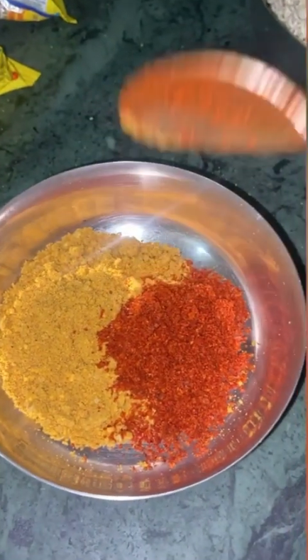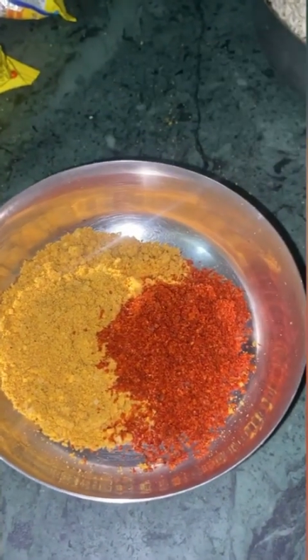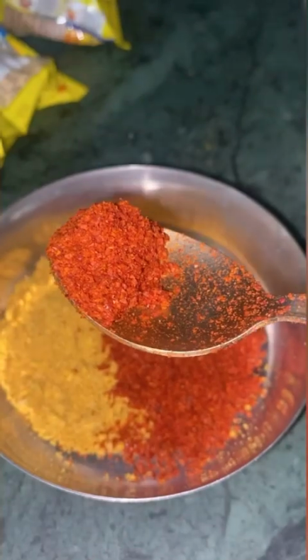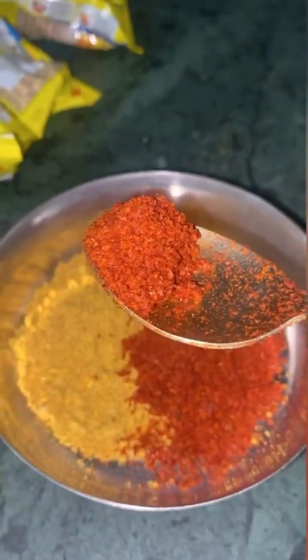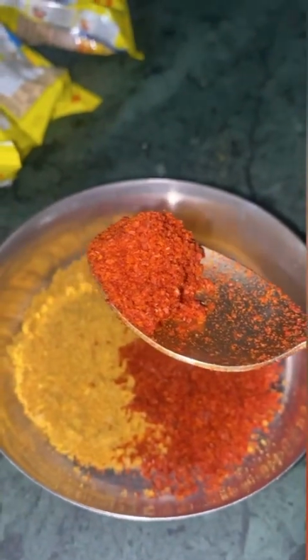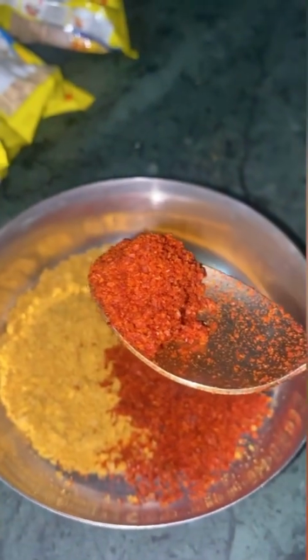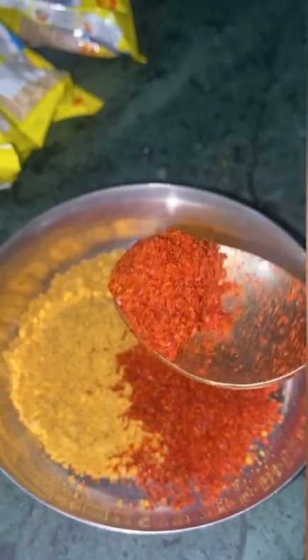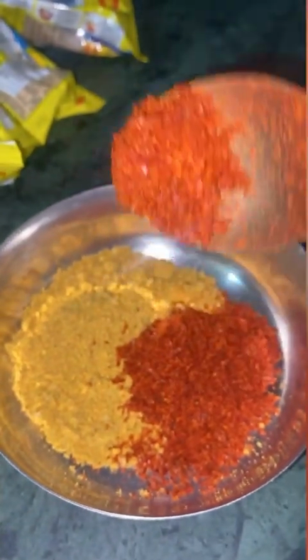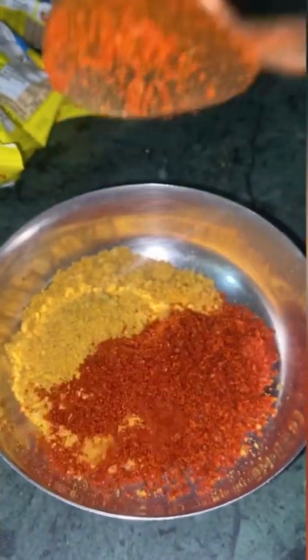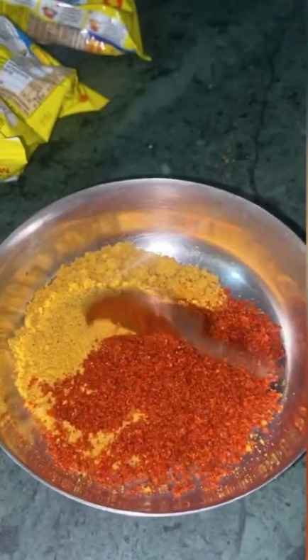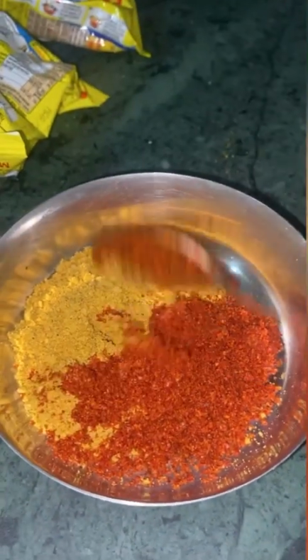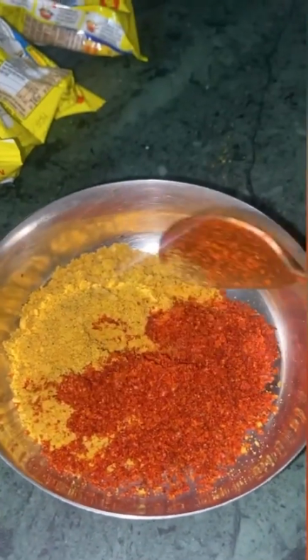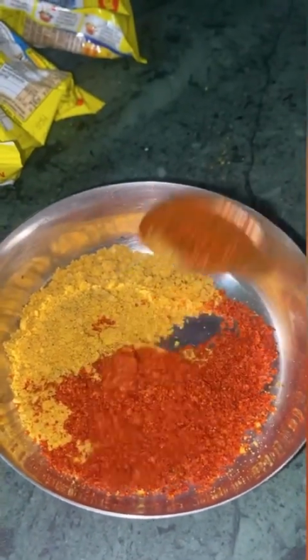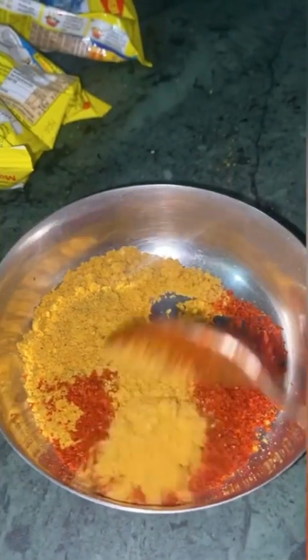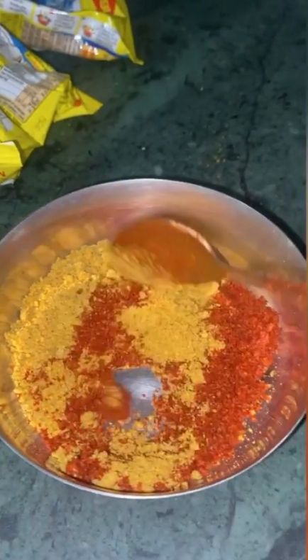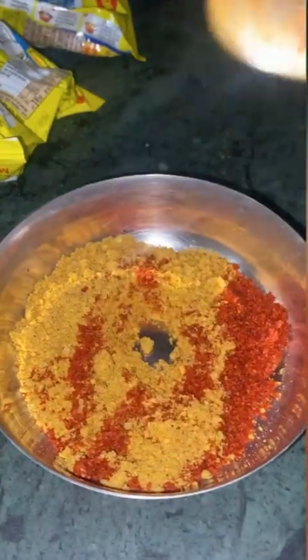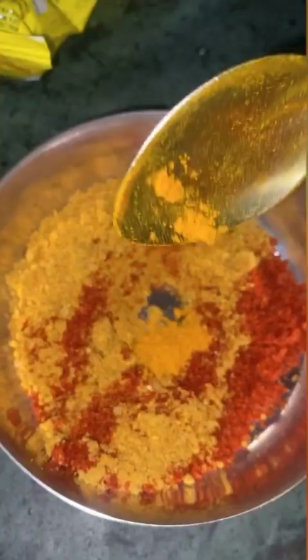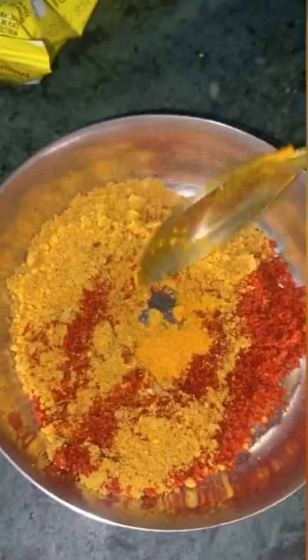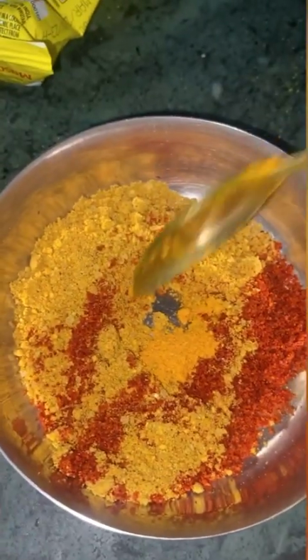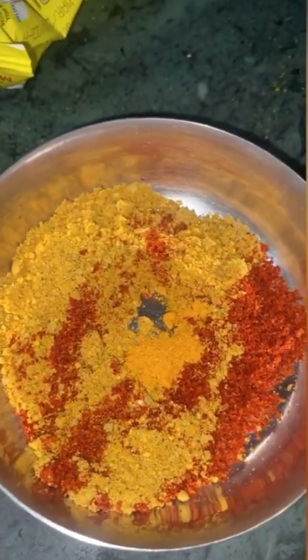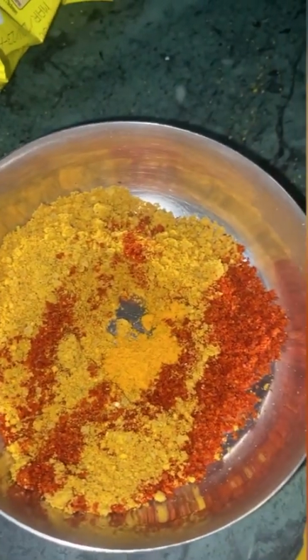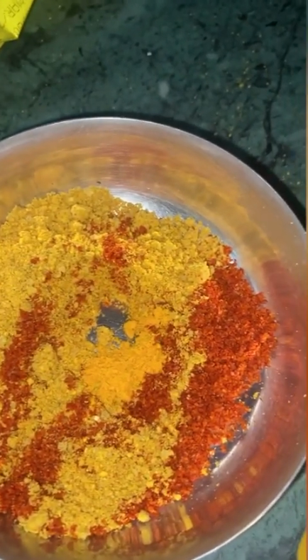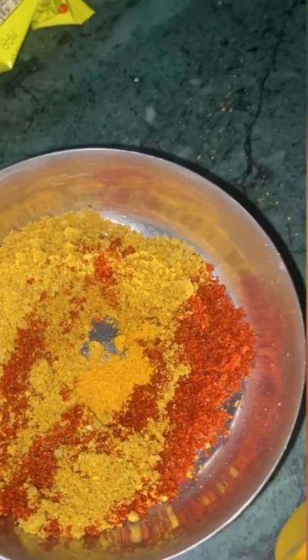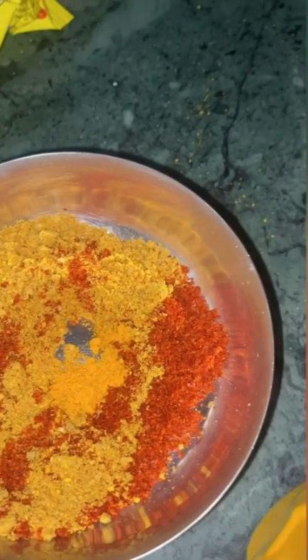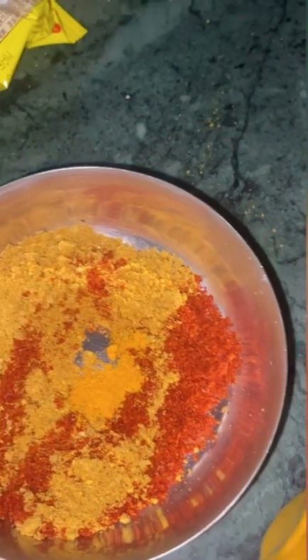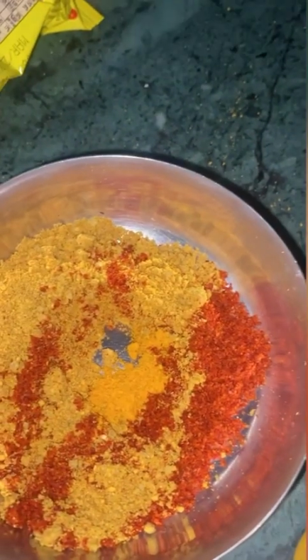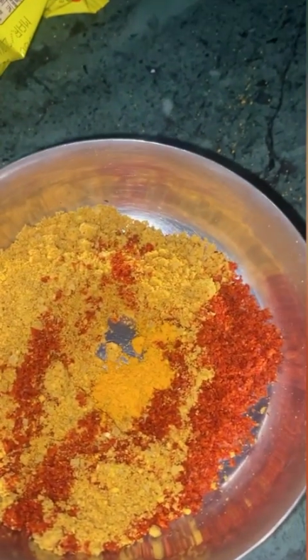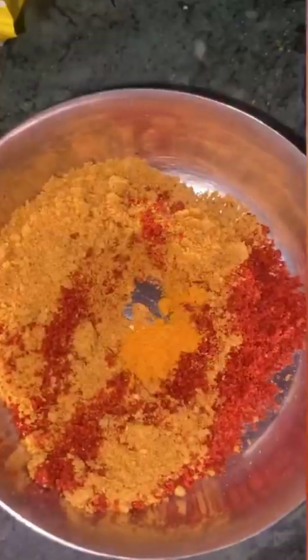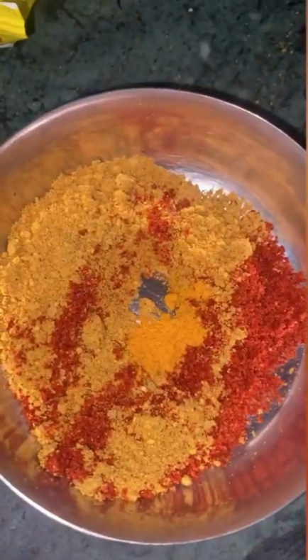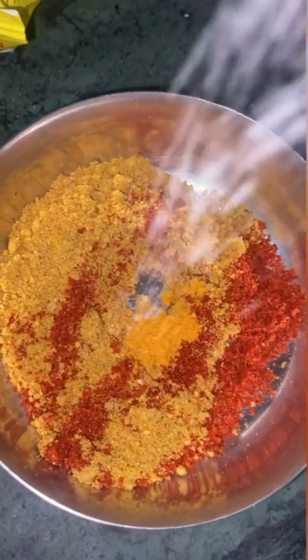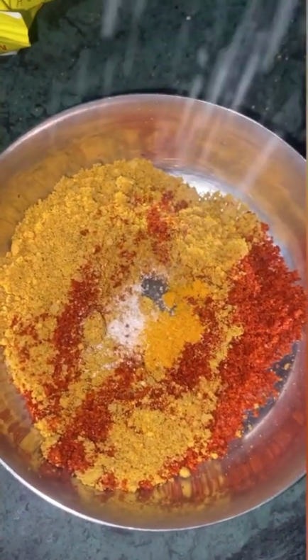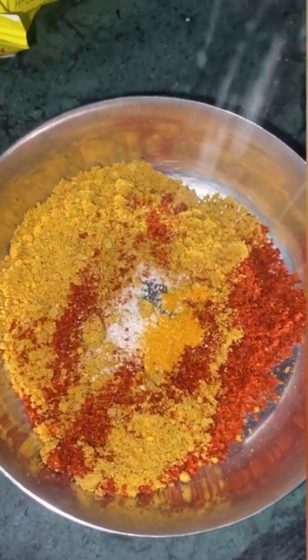I am going to eat Maggi with my friends. I will add more milk so they will eat less and I will eat more. I will add a little less because this is already a good amount of Maggi, then I will add some more Maggi.